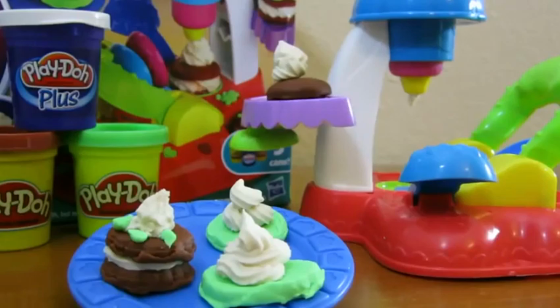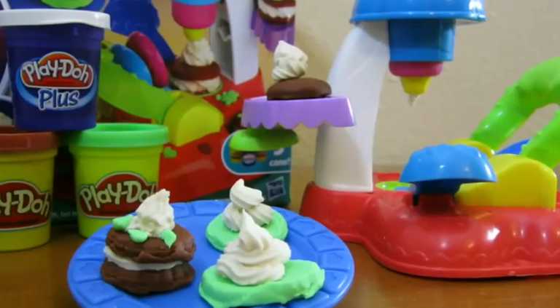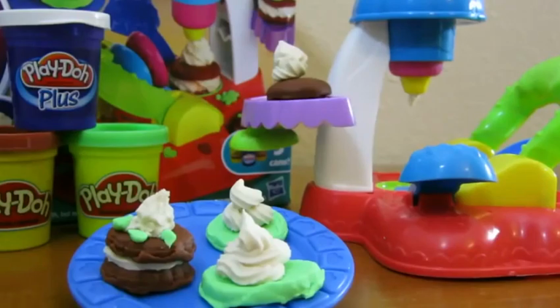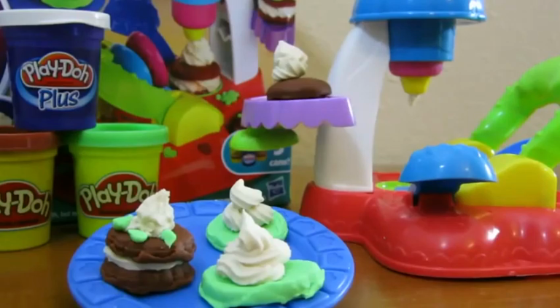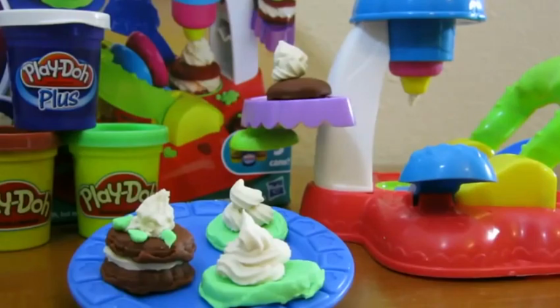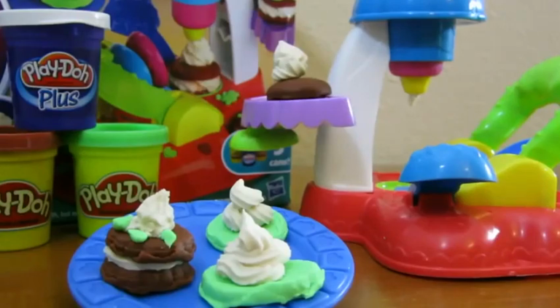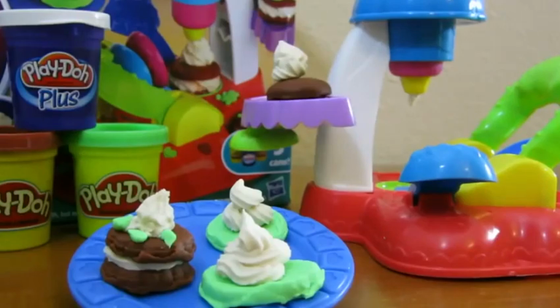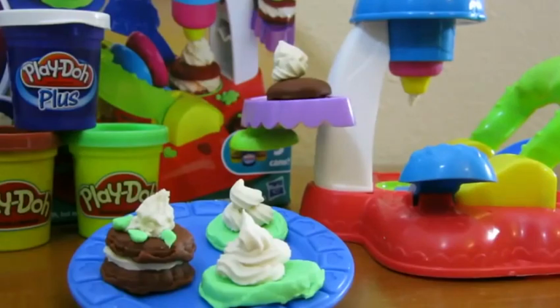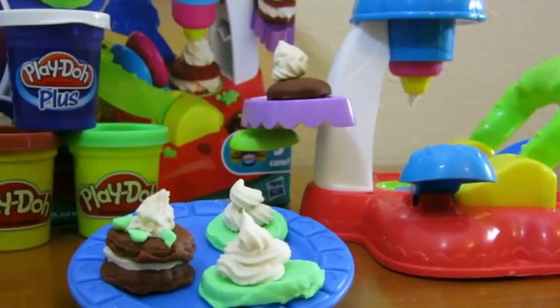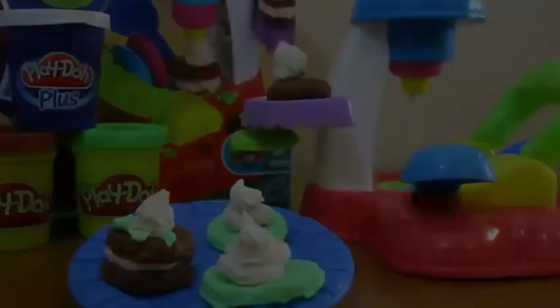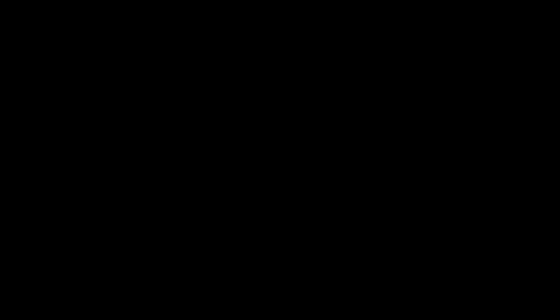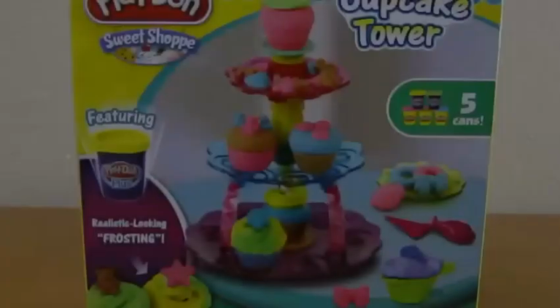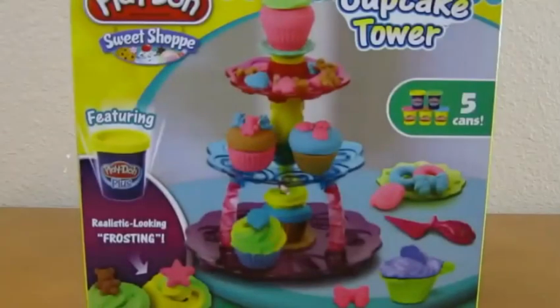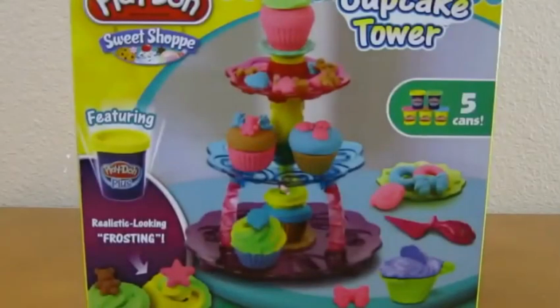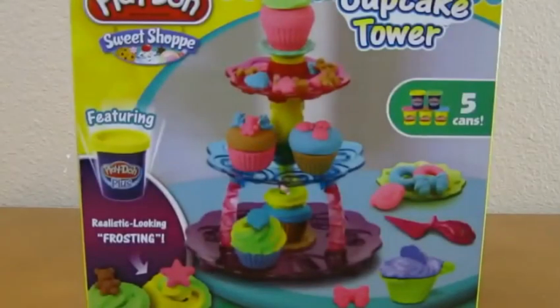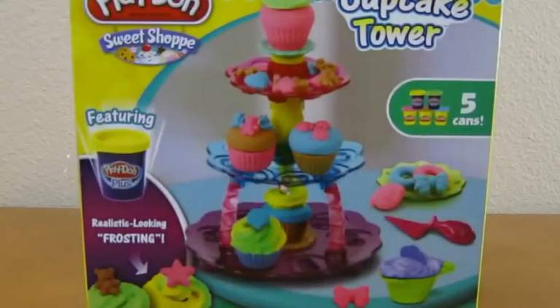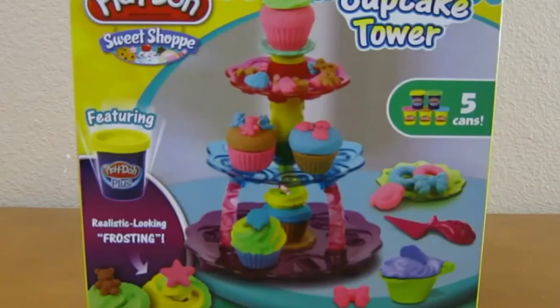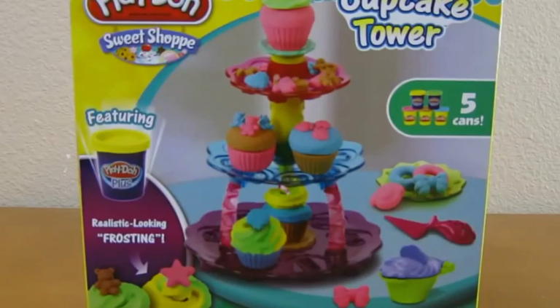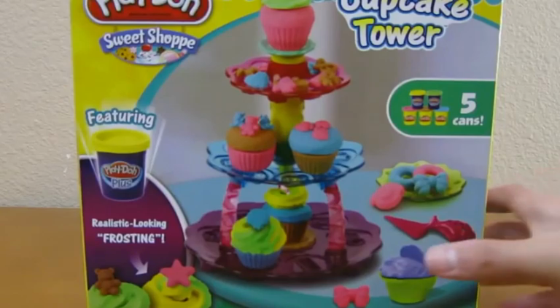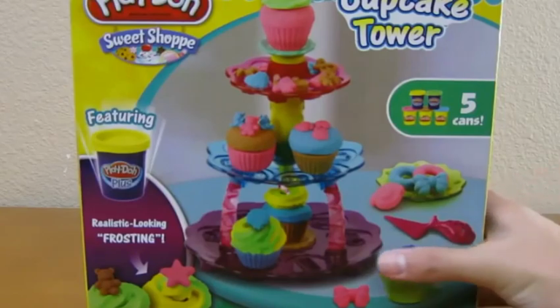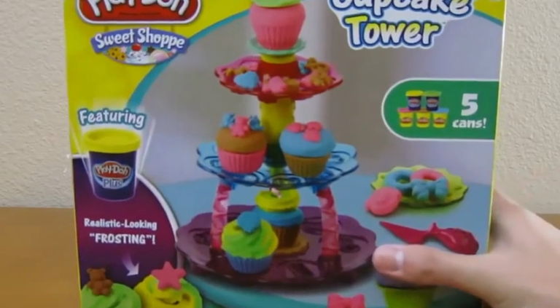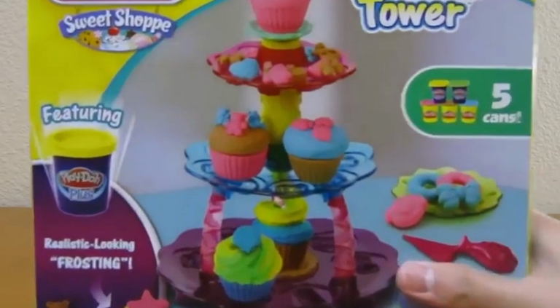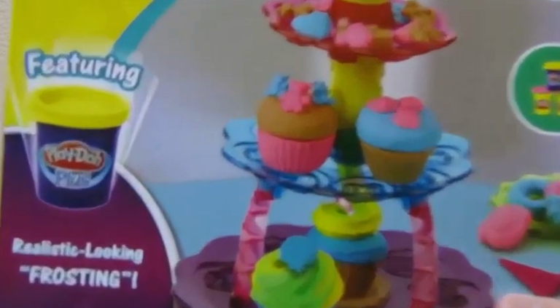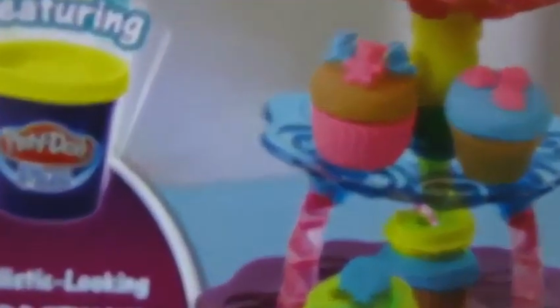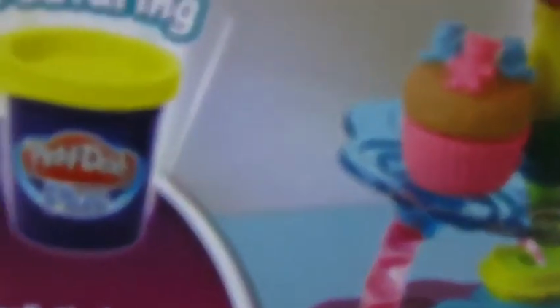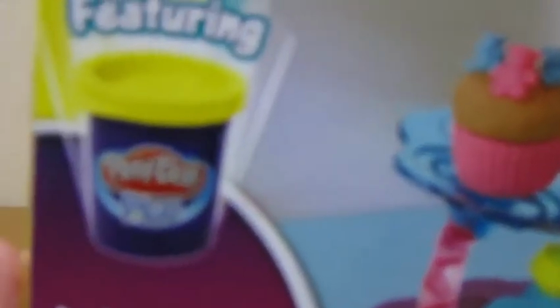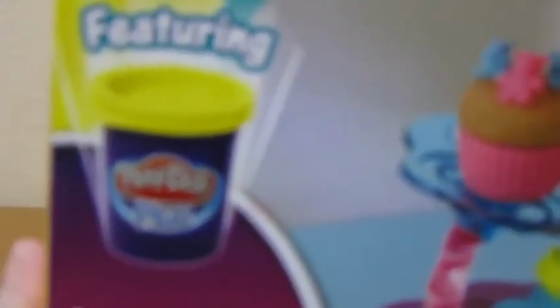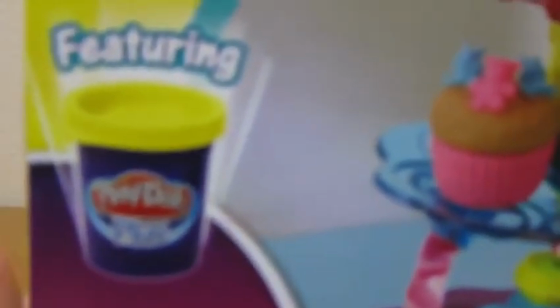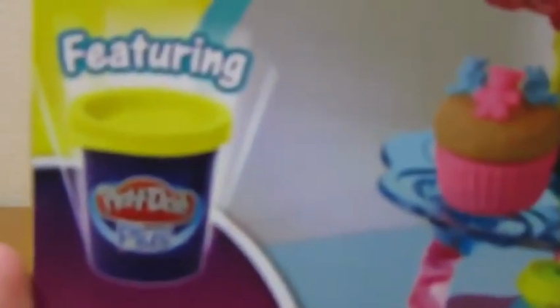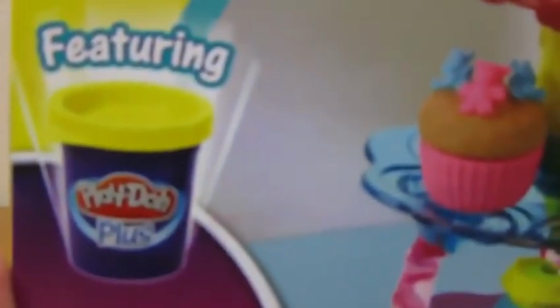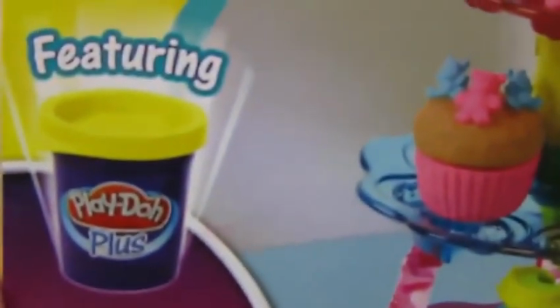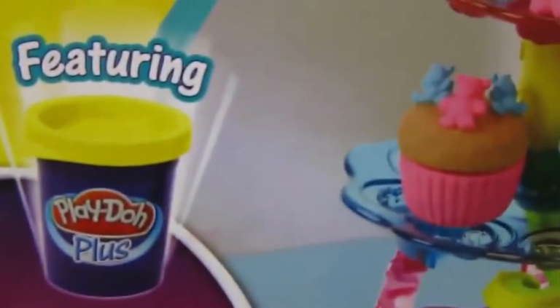We hope you enjoyed this video. Please subscribe to watch more. Thanks. Hey everyone! Awesome Disney Toys here. And today we'll be unboxing the Play-Doh Sweet Shop Cupcake Tower.